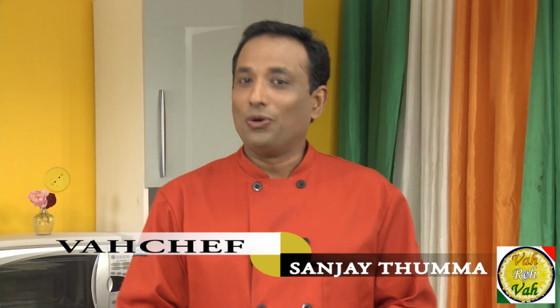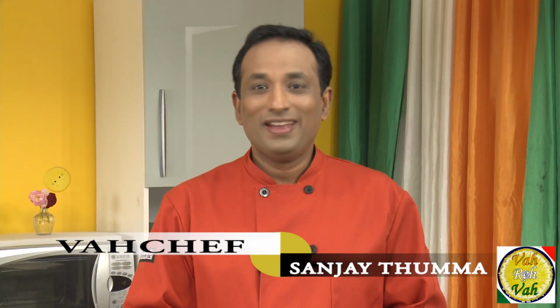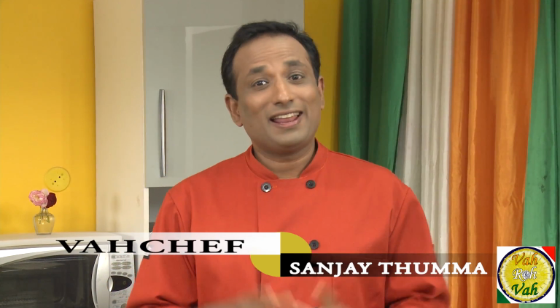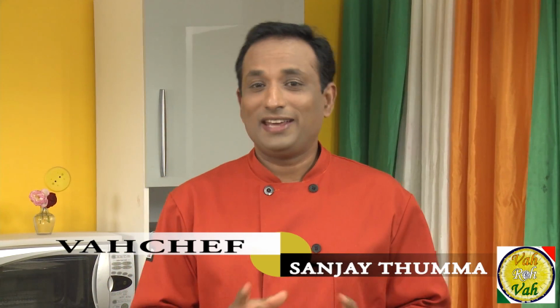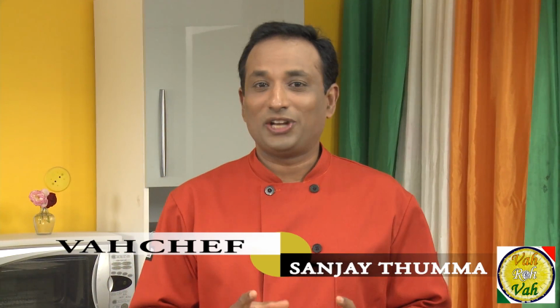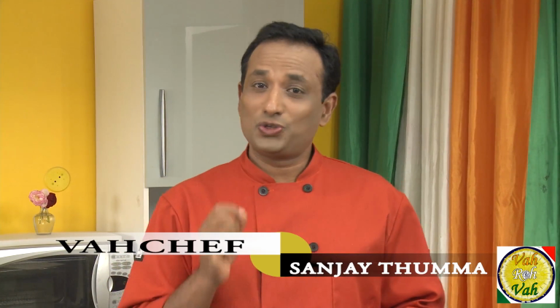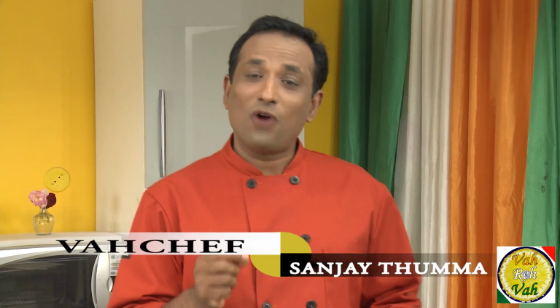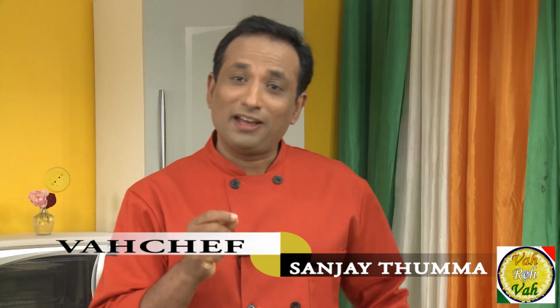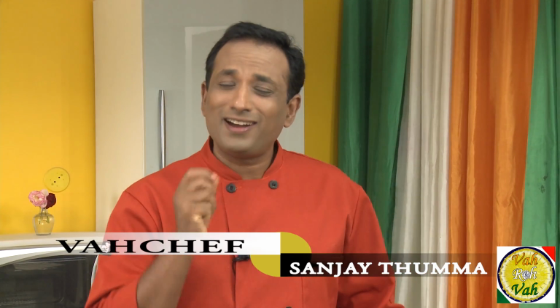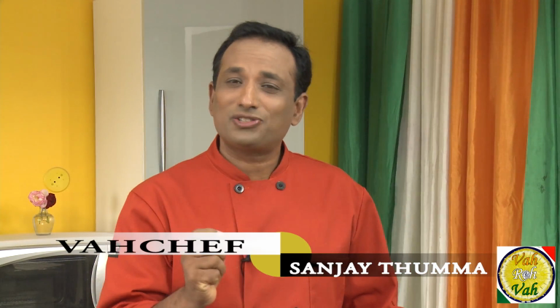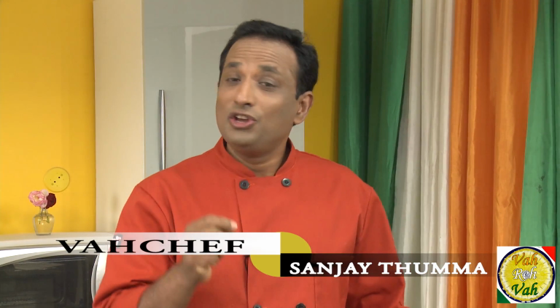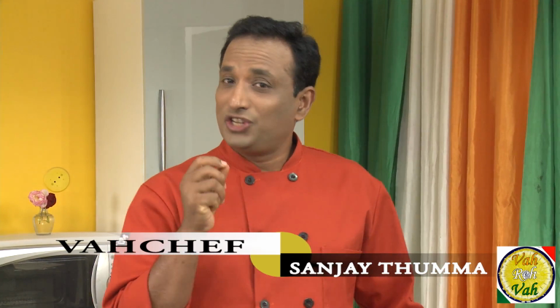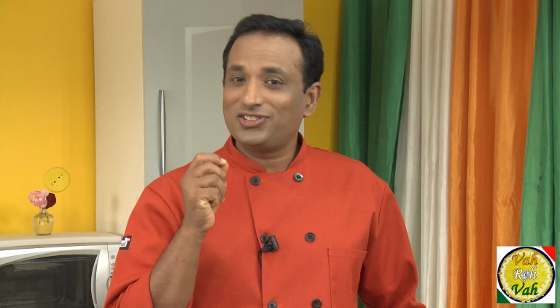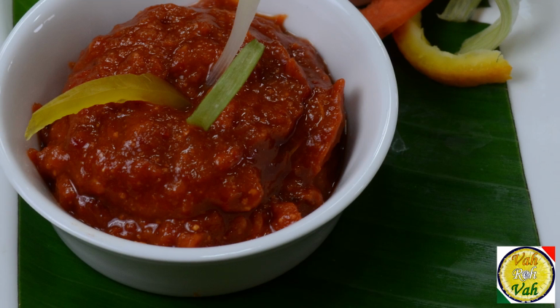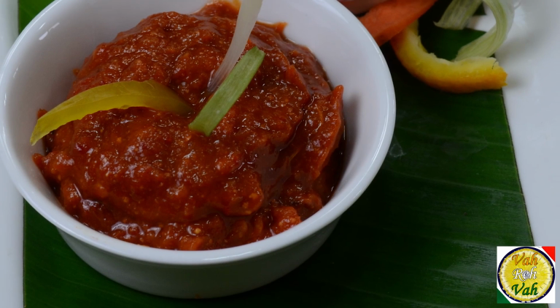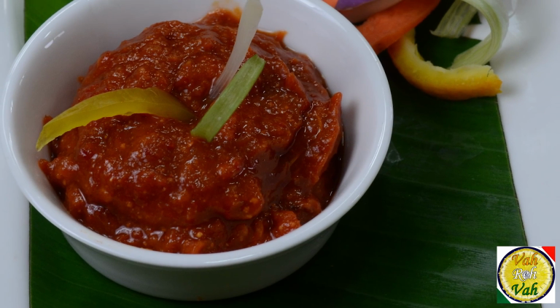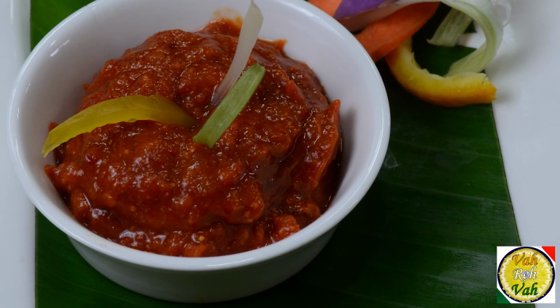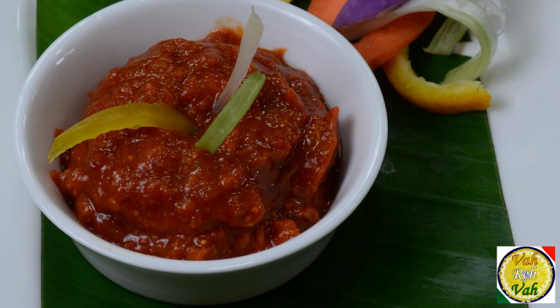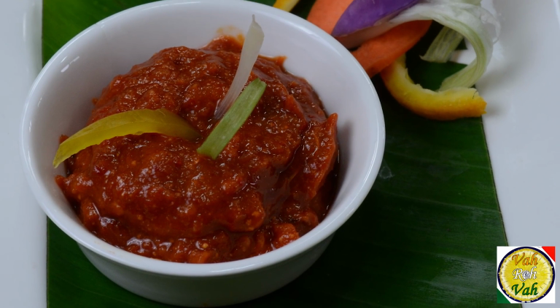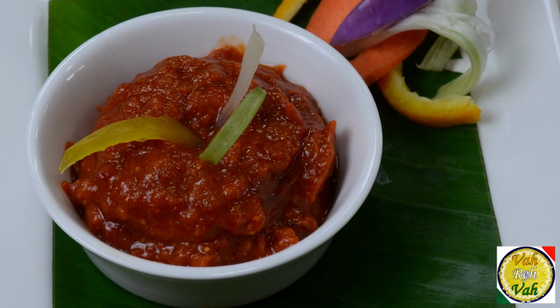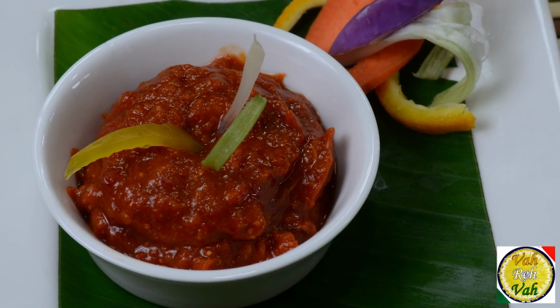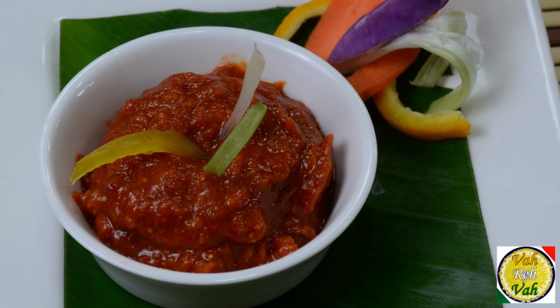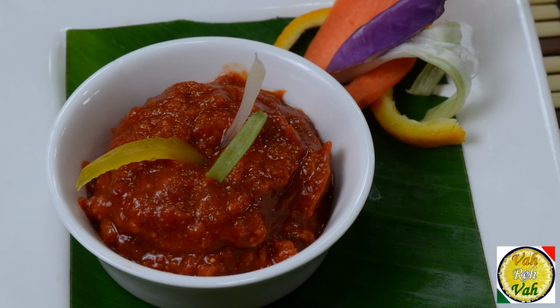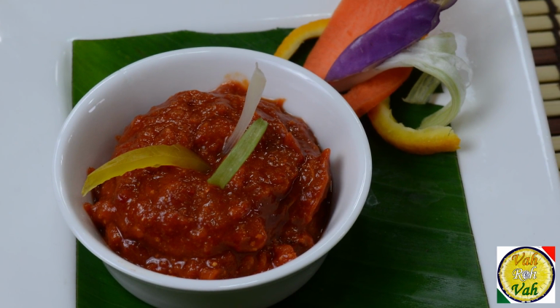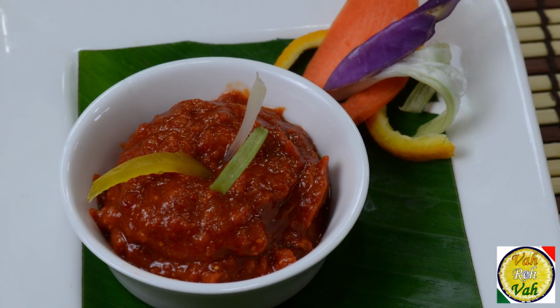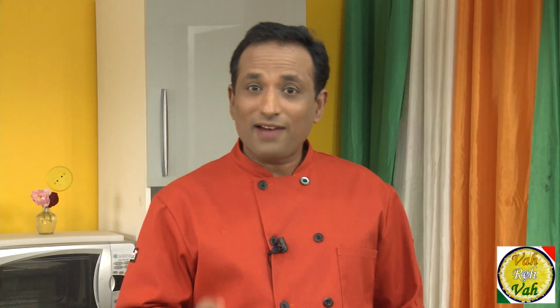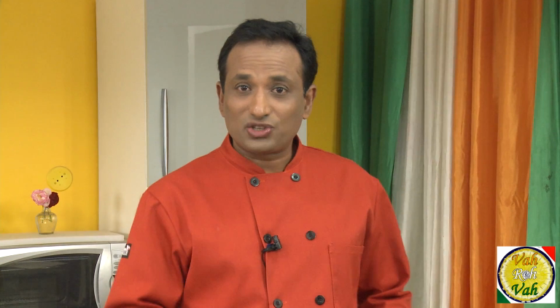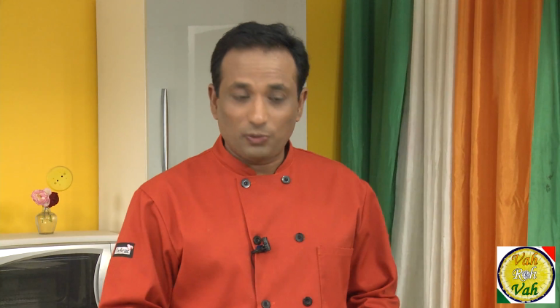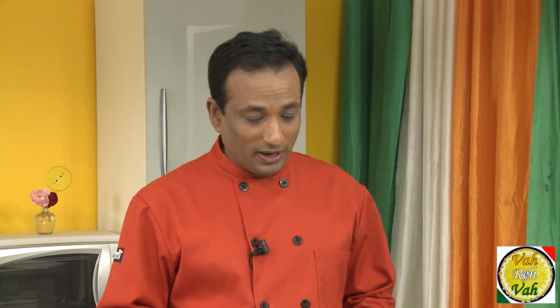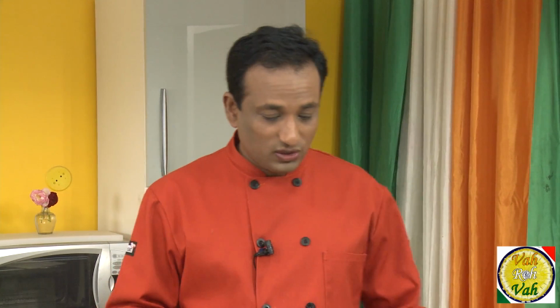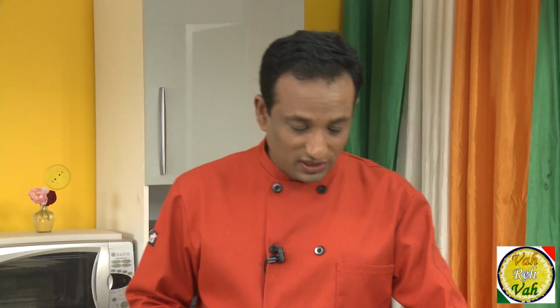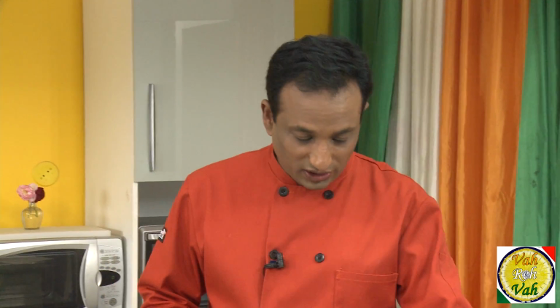Hello, in another quickie session I'm going to show you how to make a fantastic ginger chutney using ginger powder. A lot of recipes use ginger powder, so if you have extra ginger powder you can make this fantastic chutney.